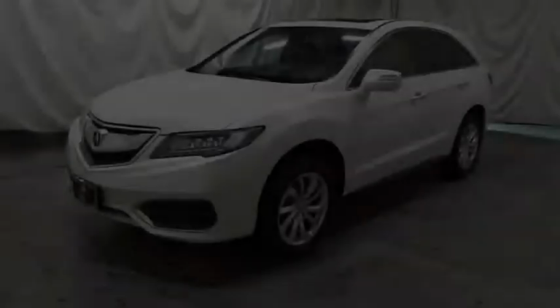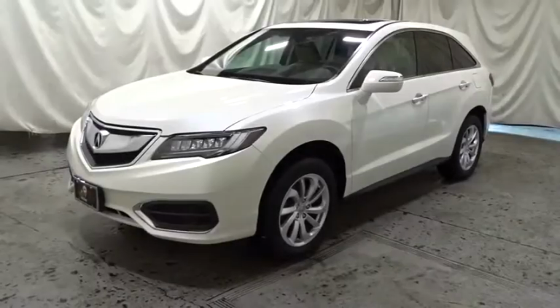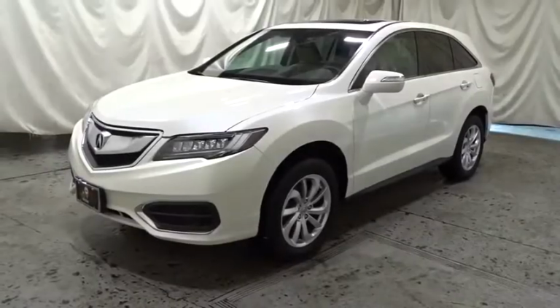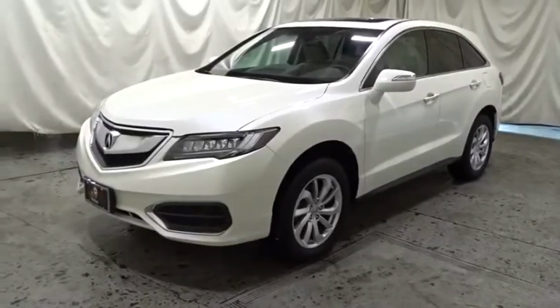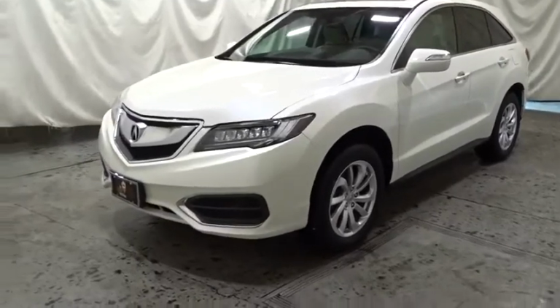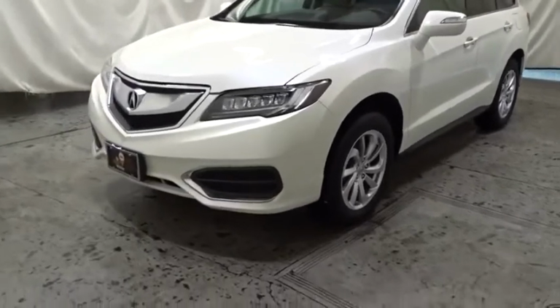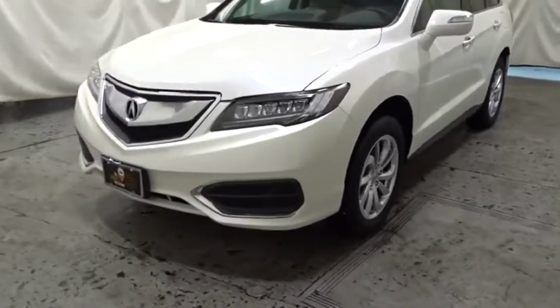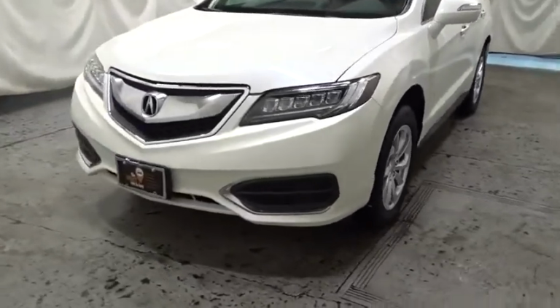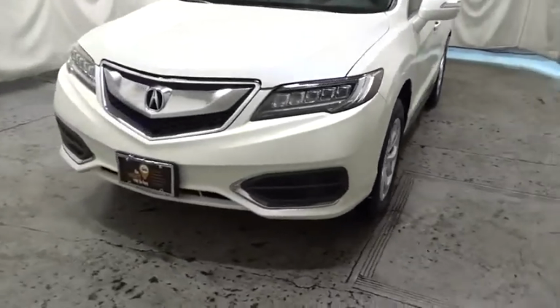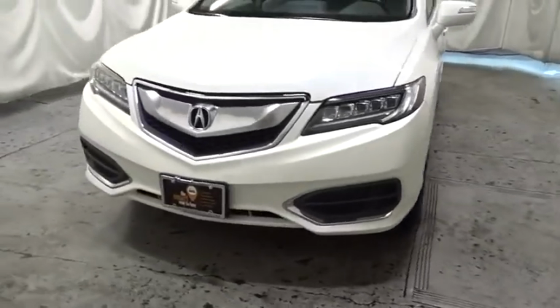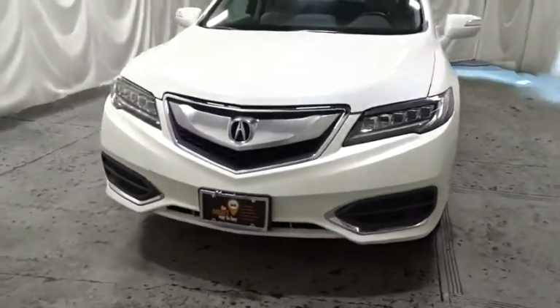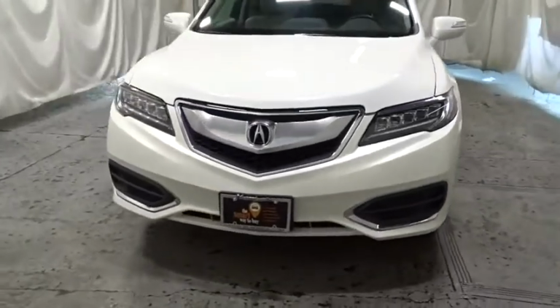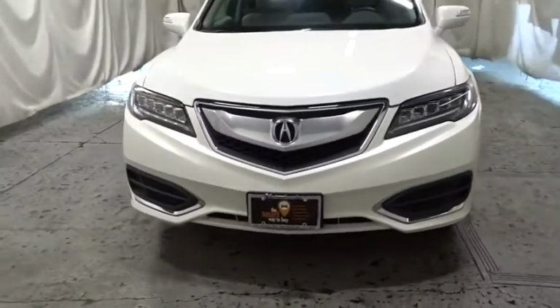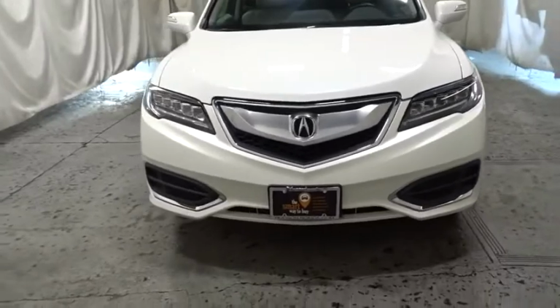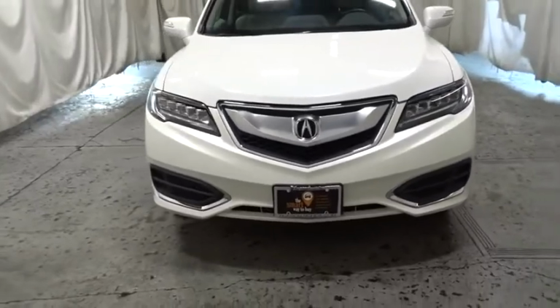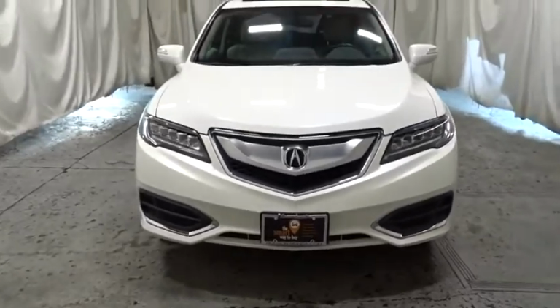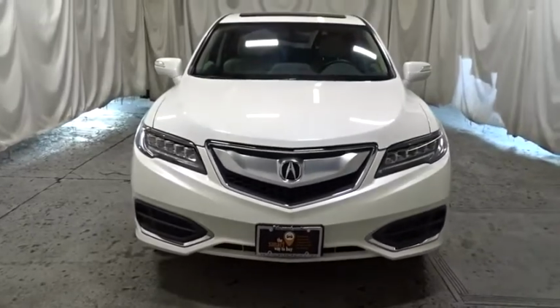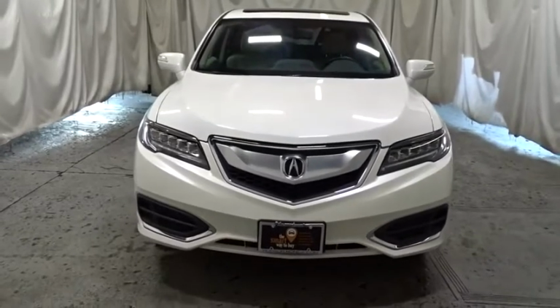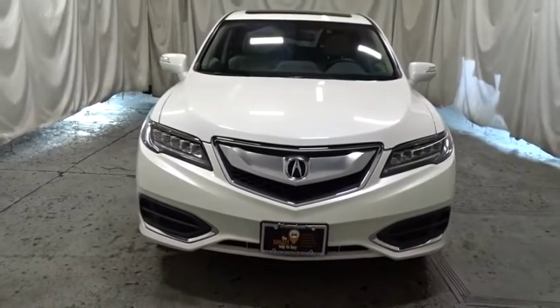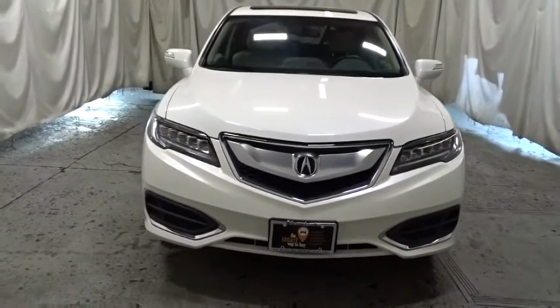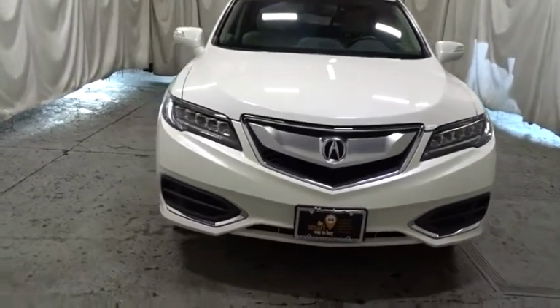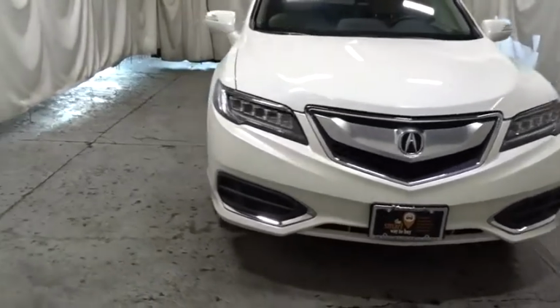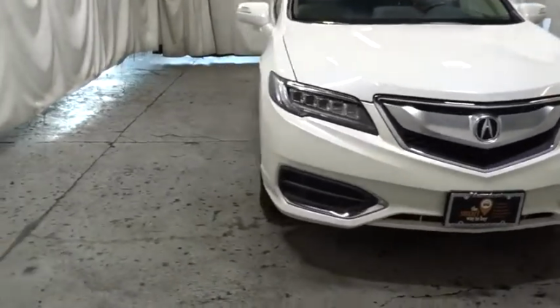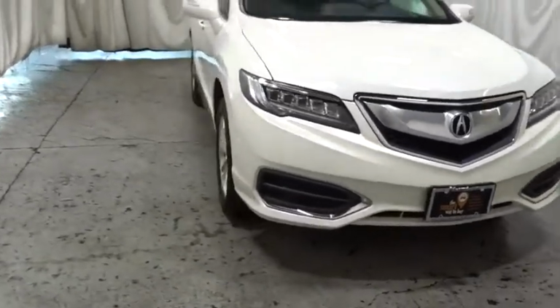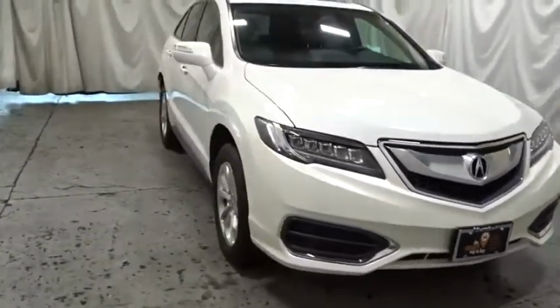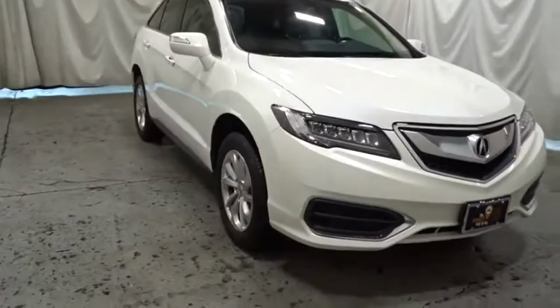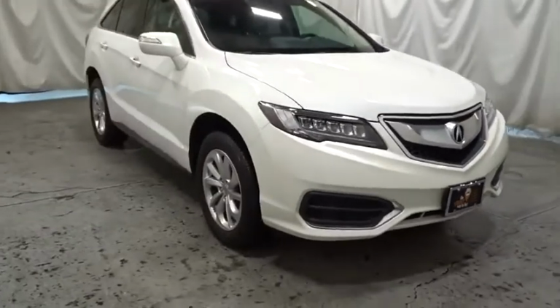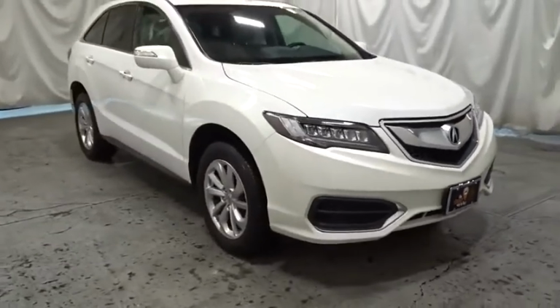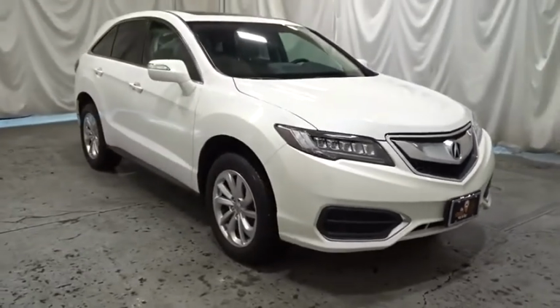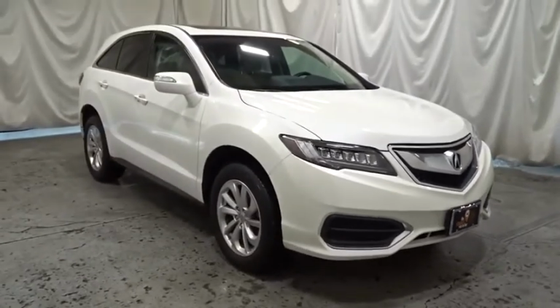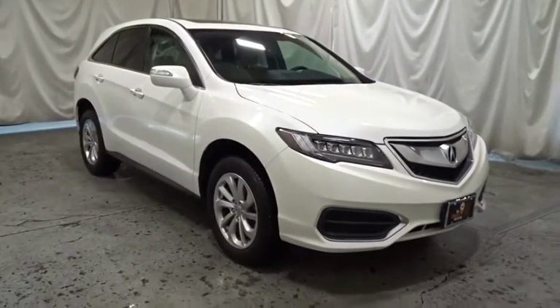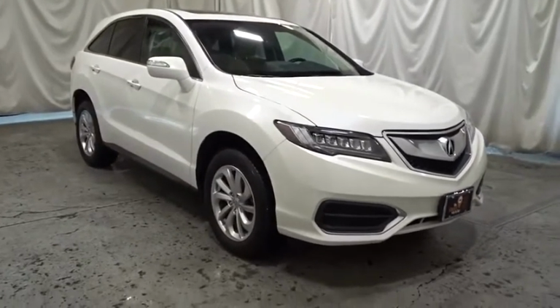Stop by and take a look at the 2018 Acura RDX. Viewed as Acura's answer to BMW's sporty X3, the RDX offers a stylish interior, plenty of sport, and a nice amount of utility.